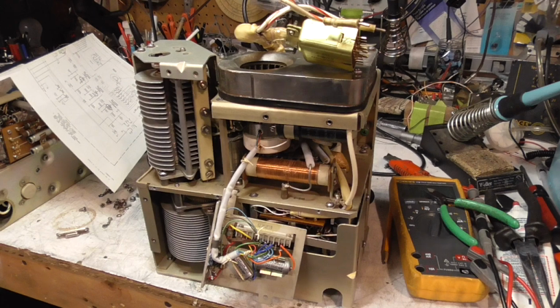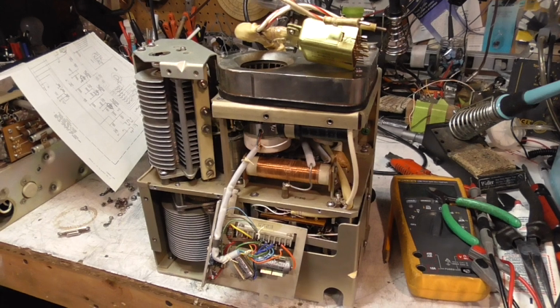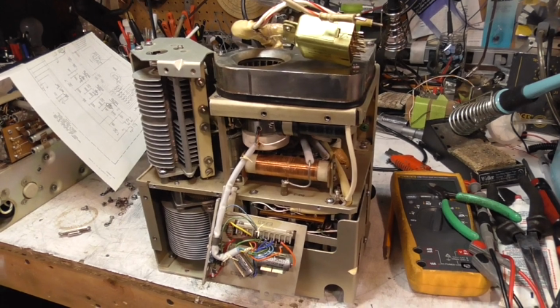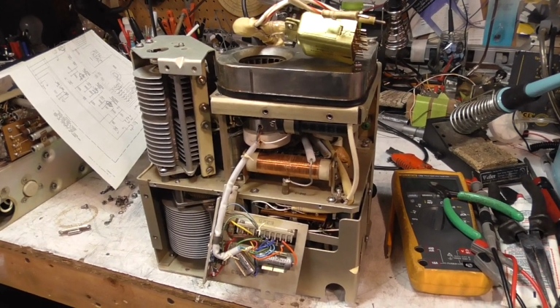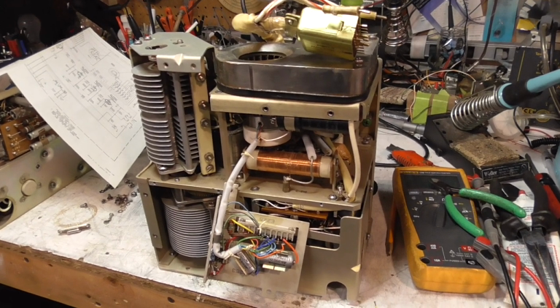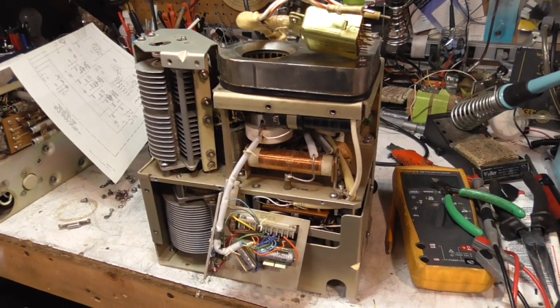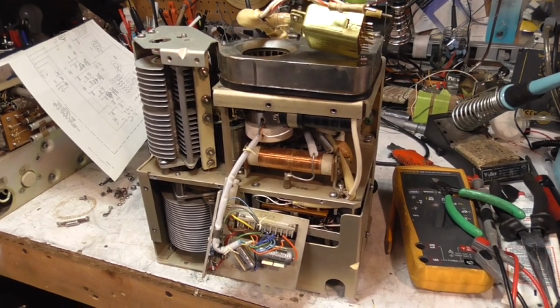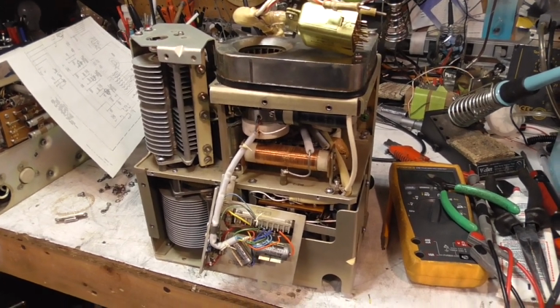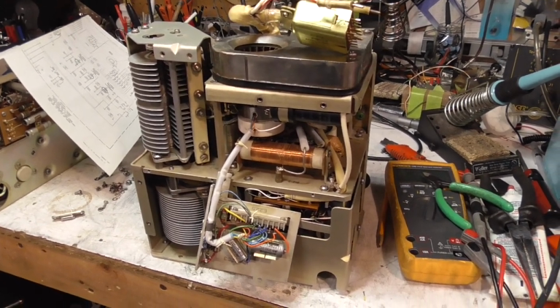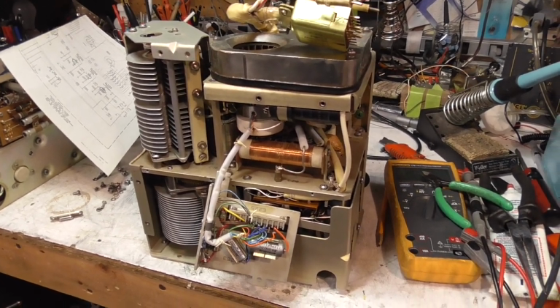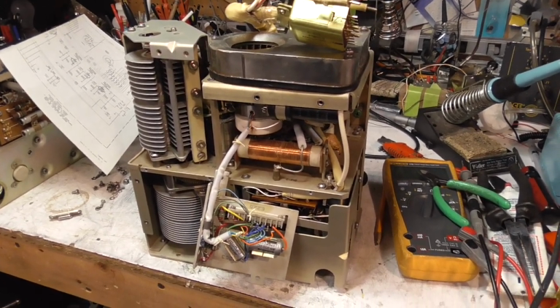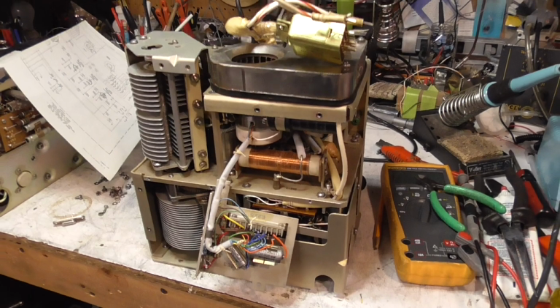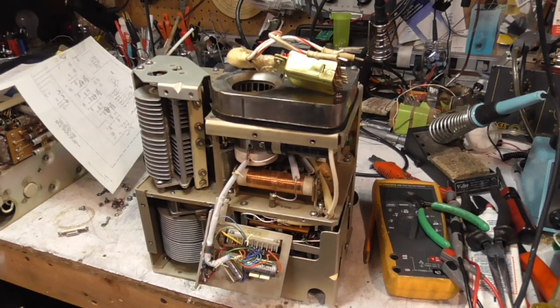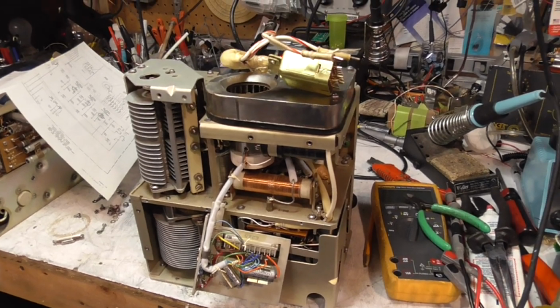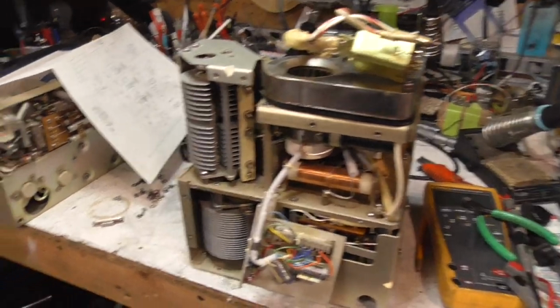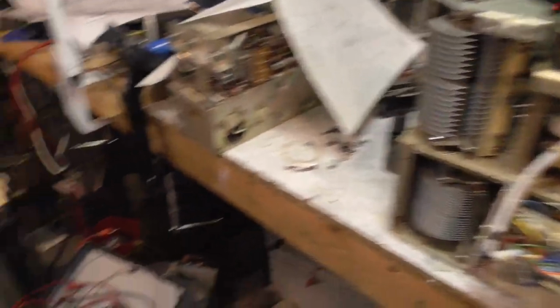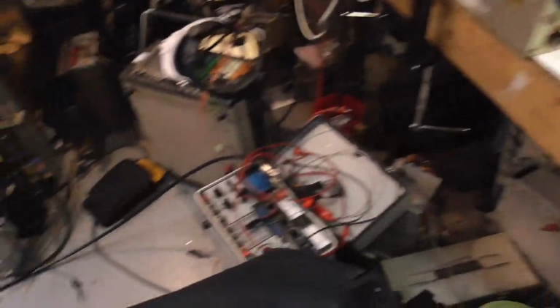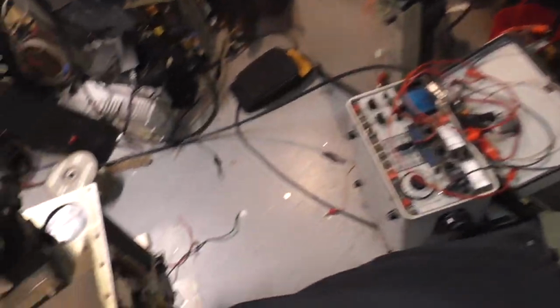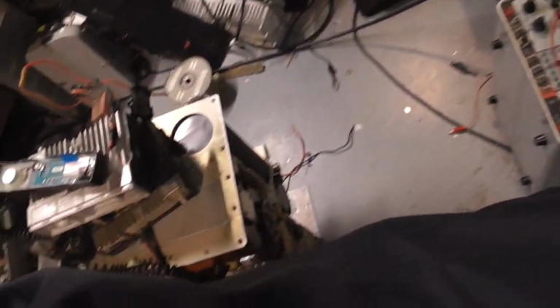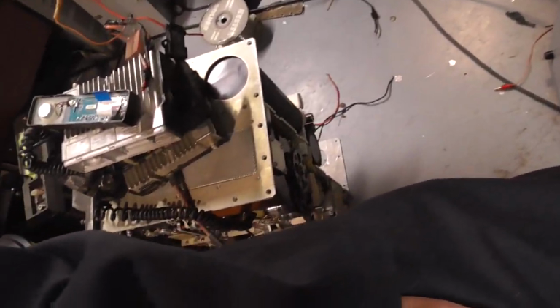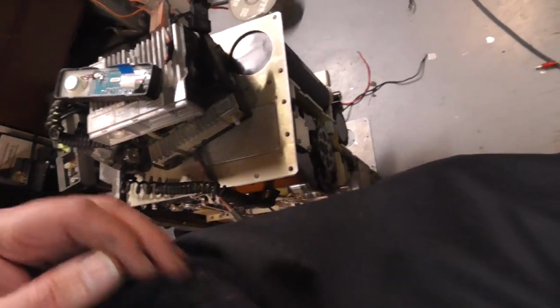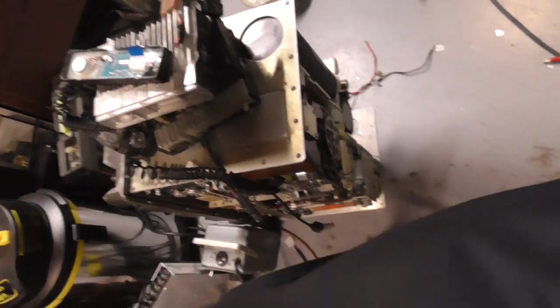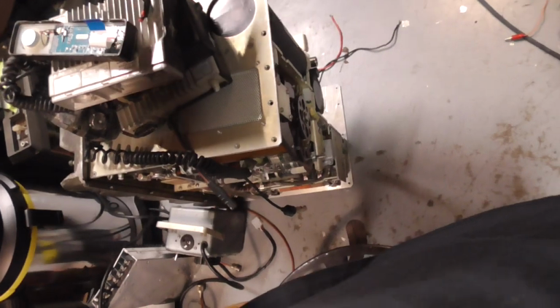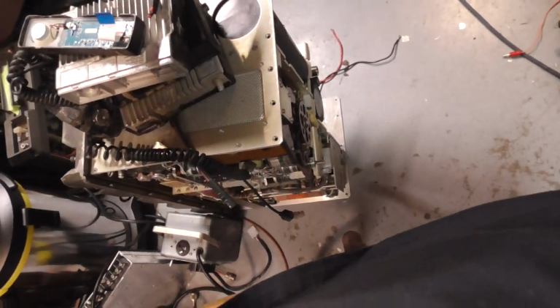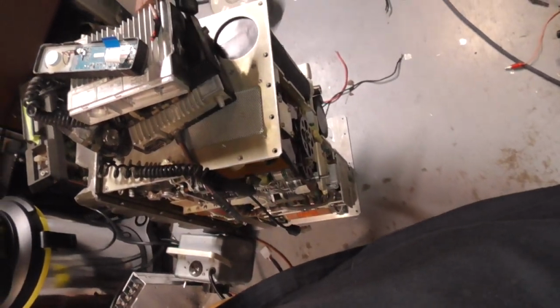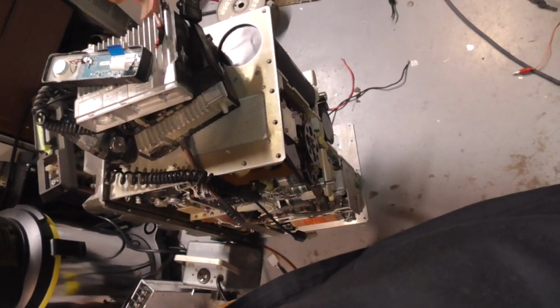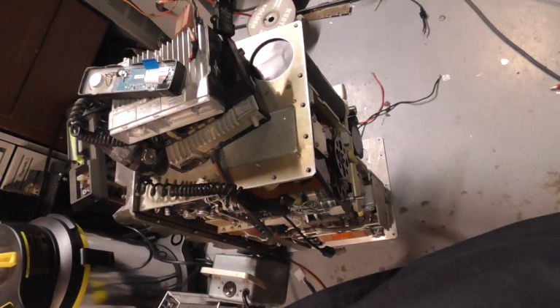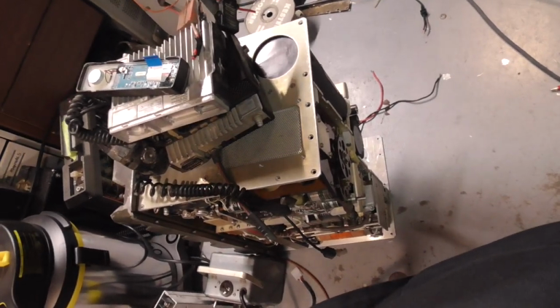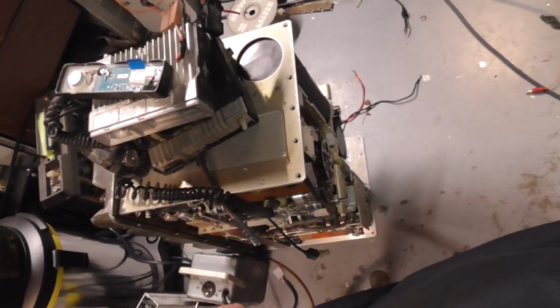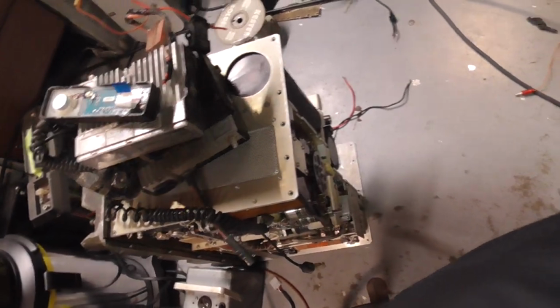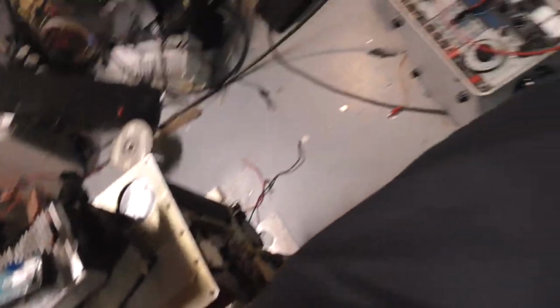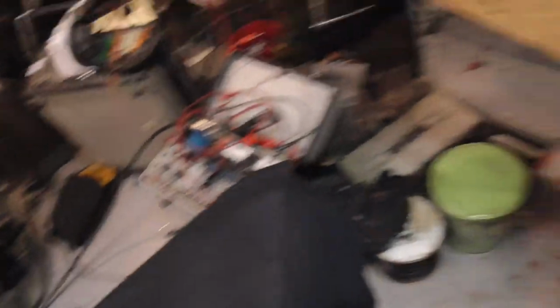Good evening everybody. We're going to do an update on the T195 I've been restoring. It's currently here behind me on the floor, with a bunch of little mobiles on top of it.